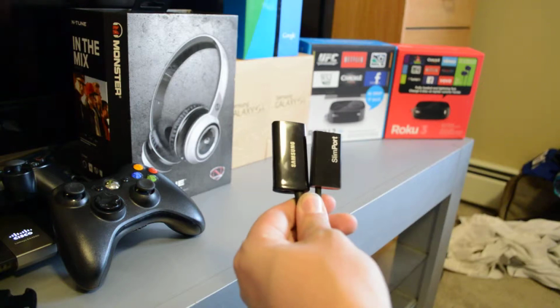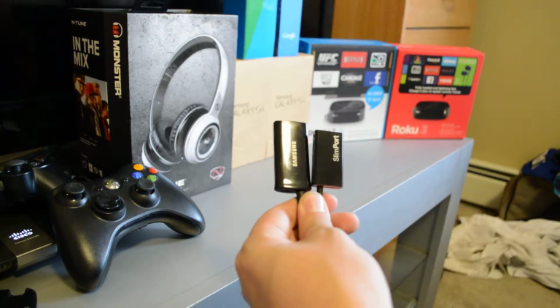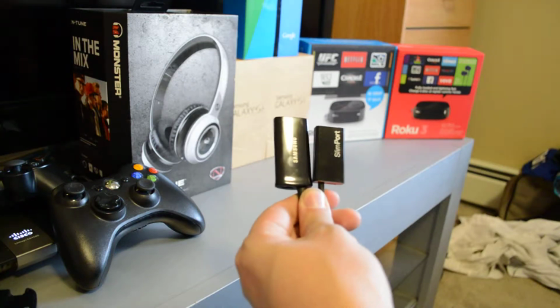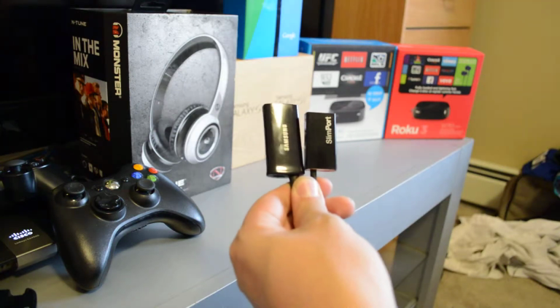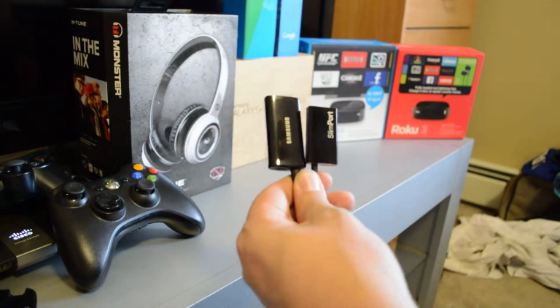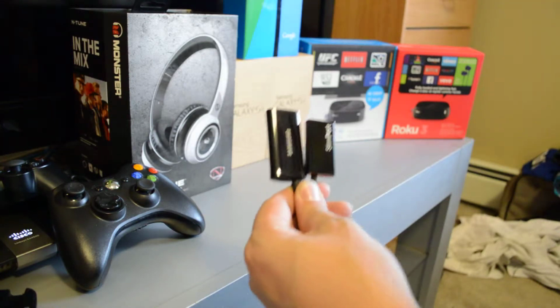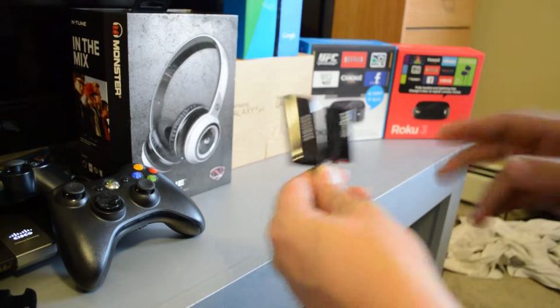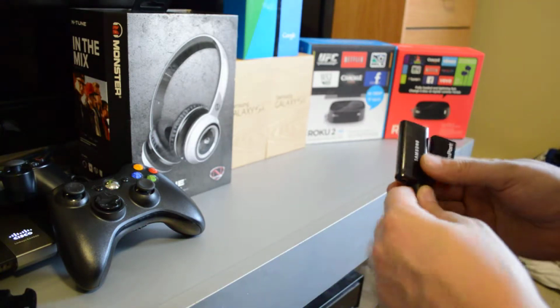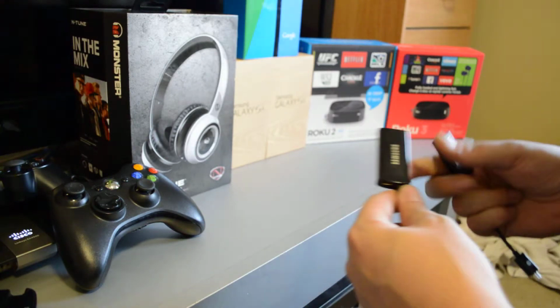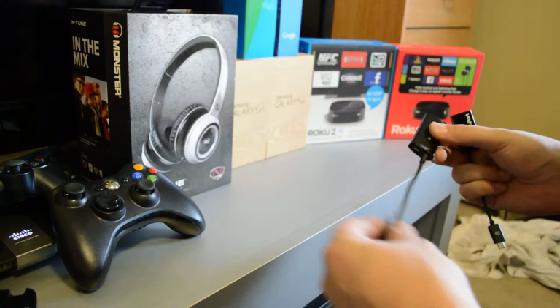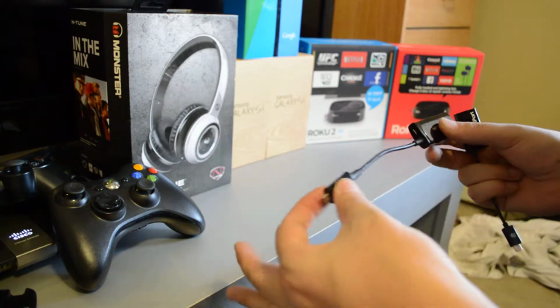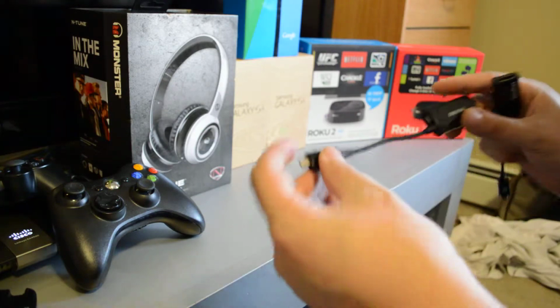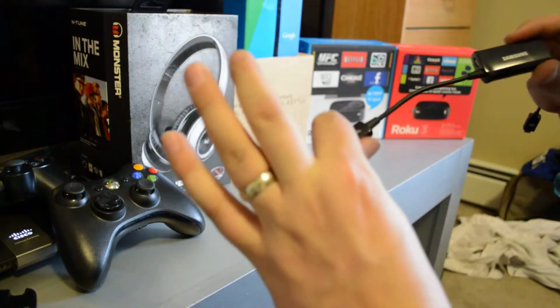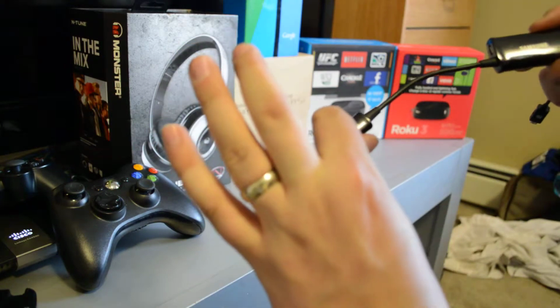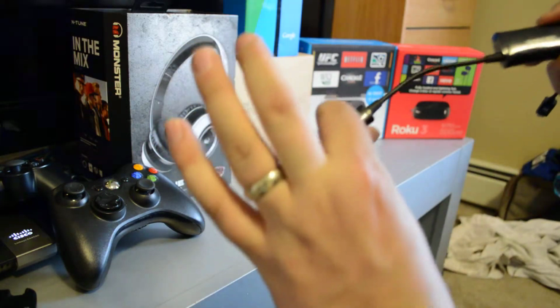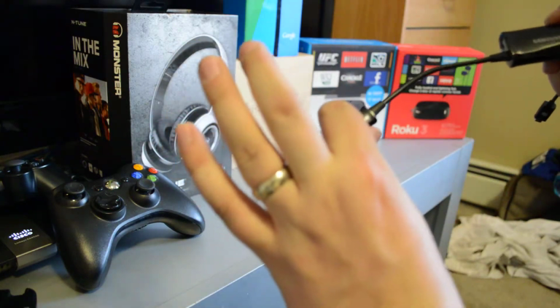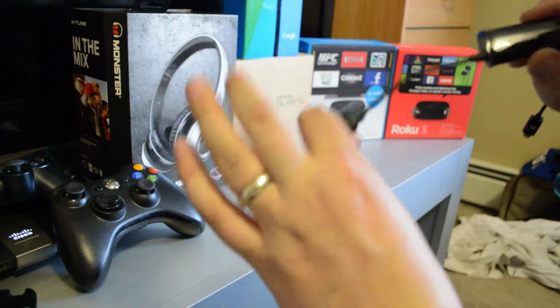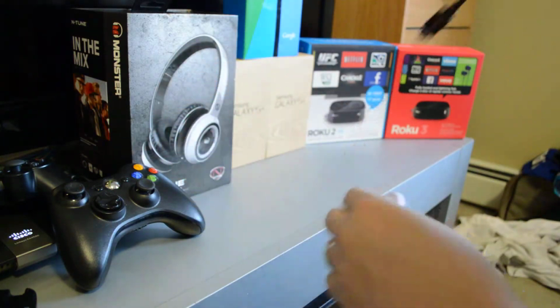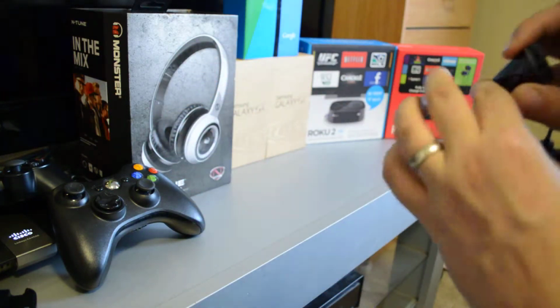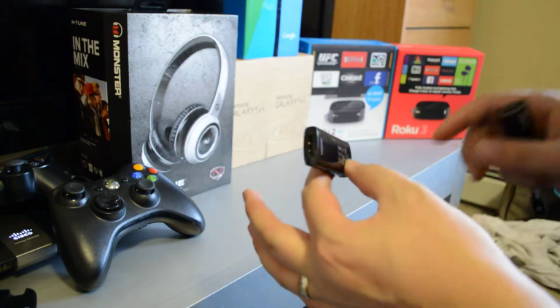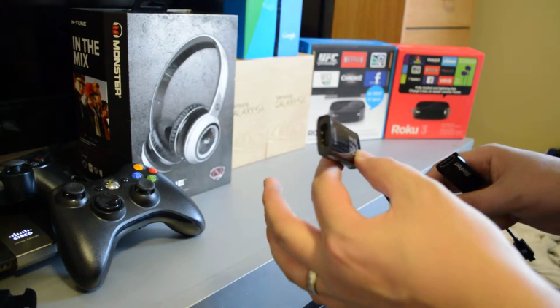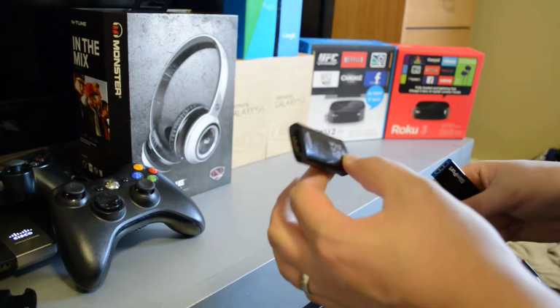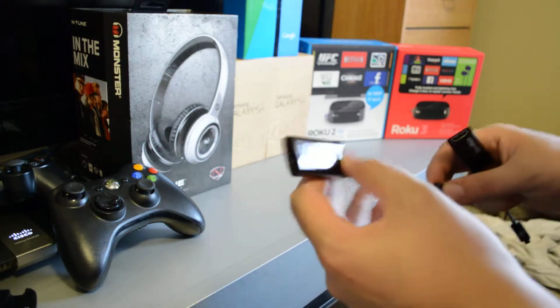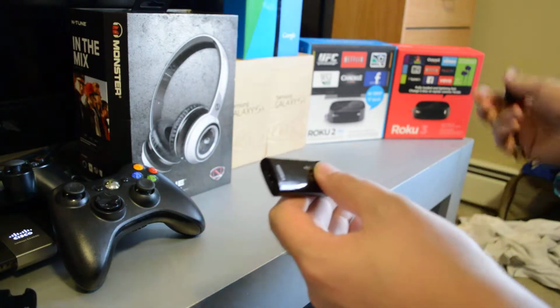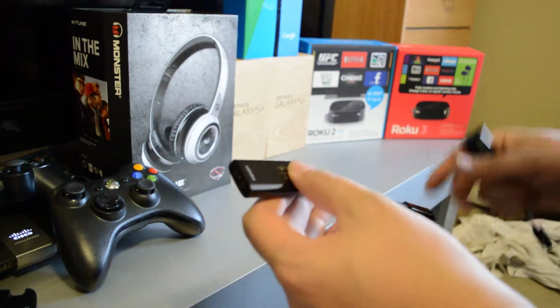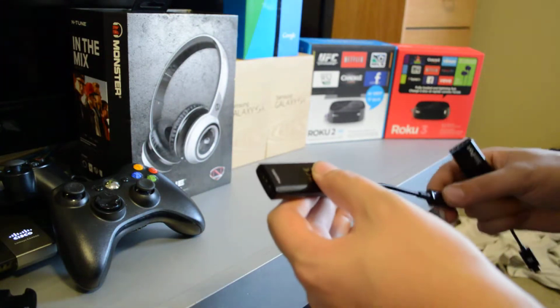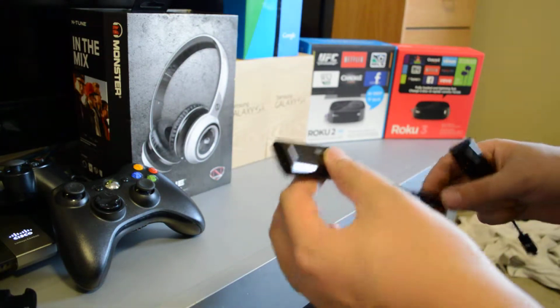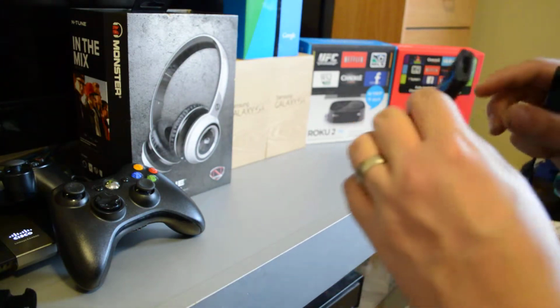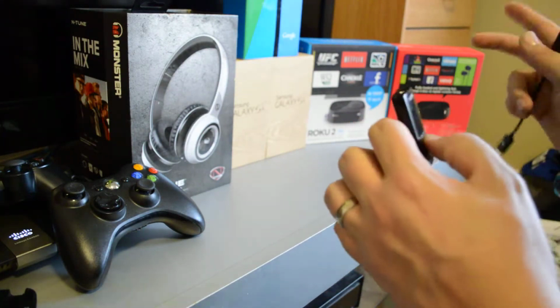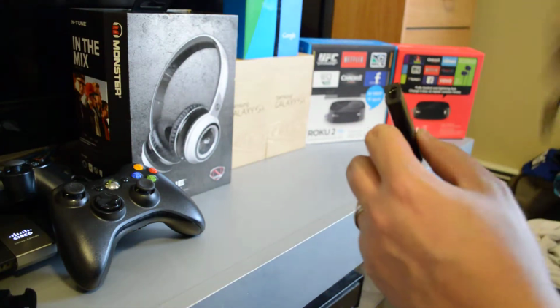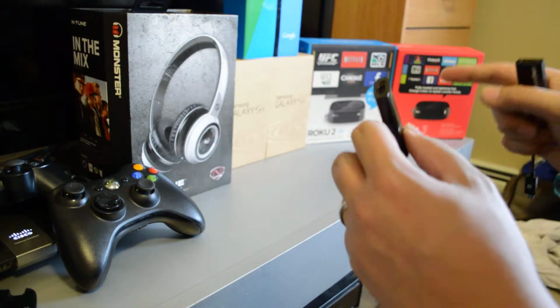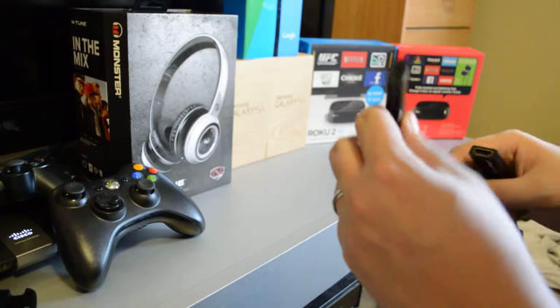Hey, Dak and Clear here. I'm doing two products today — the Samsung MHL cable, which allows you to put your cell phone or any other Samsung product up to your HDTV.